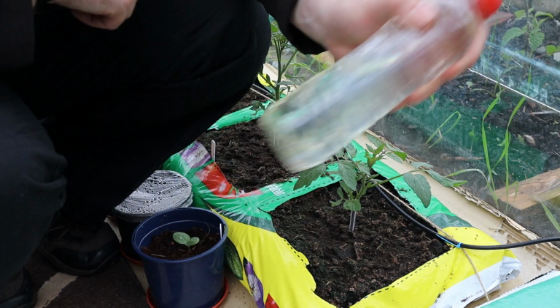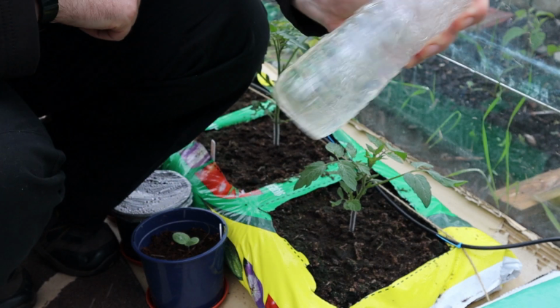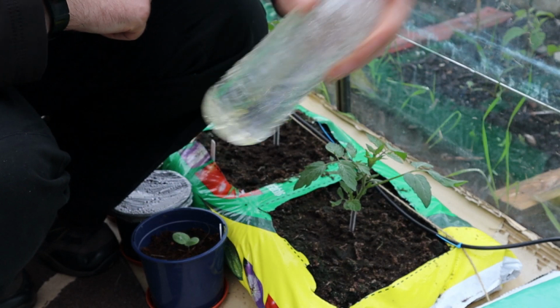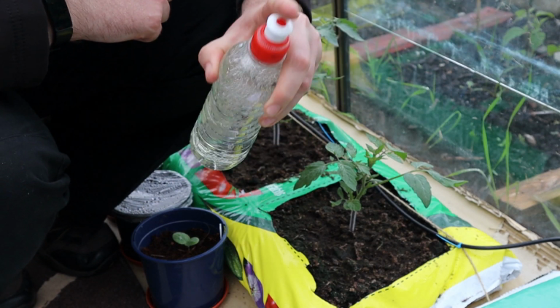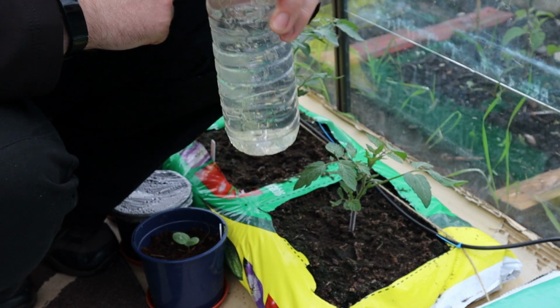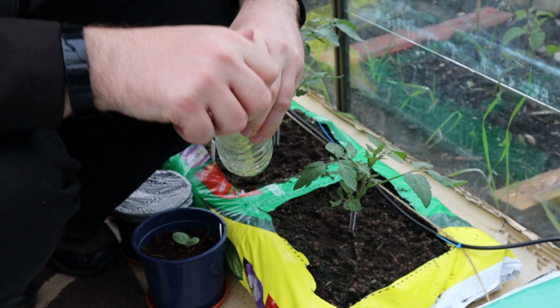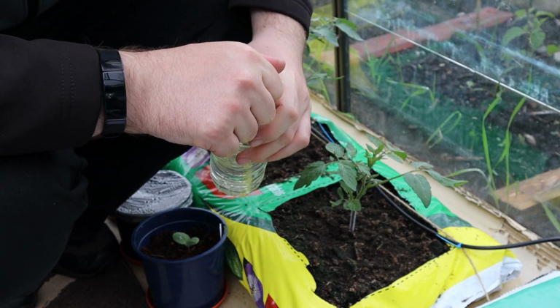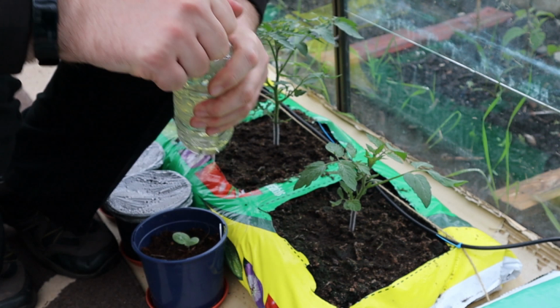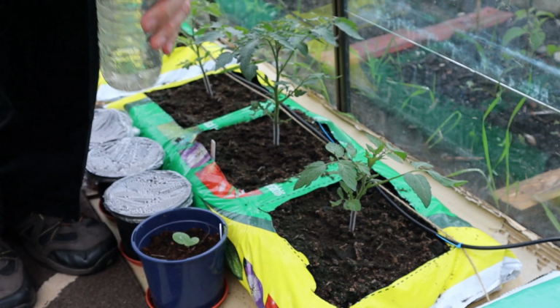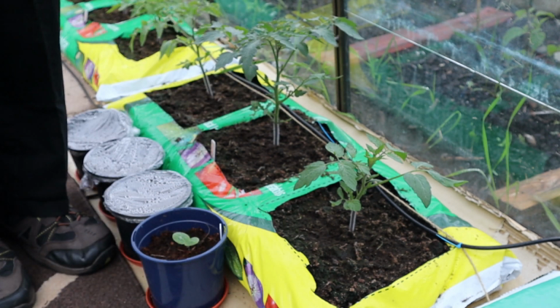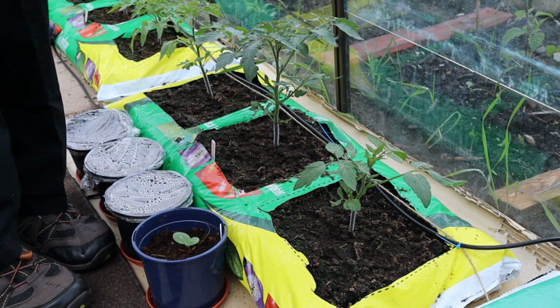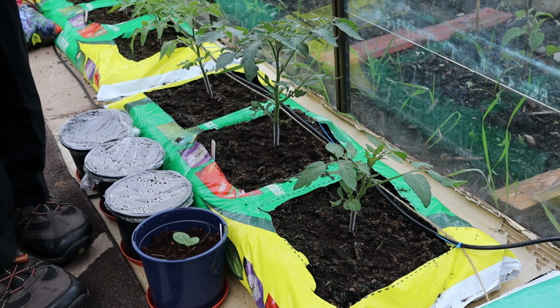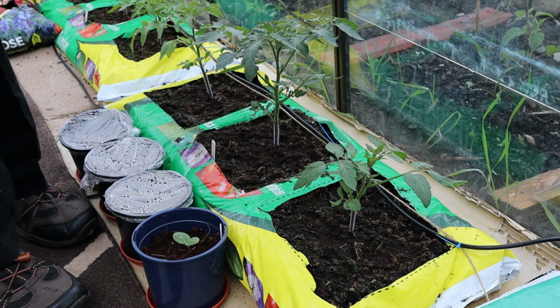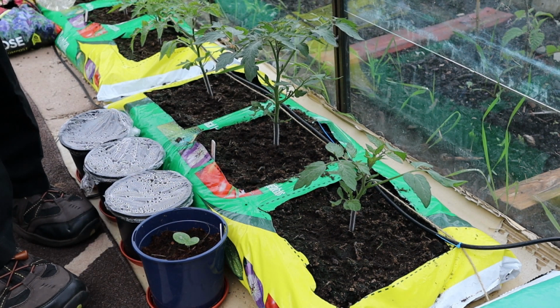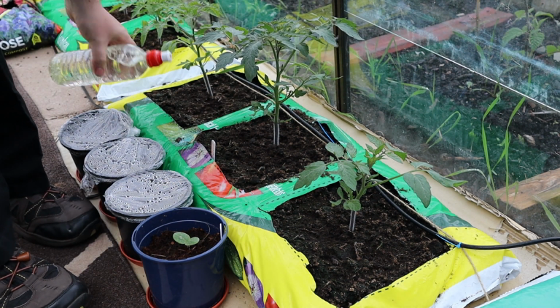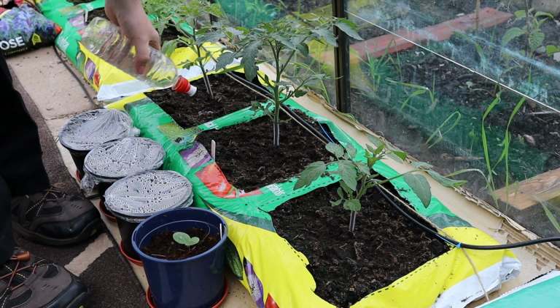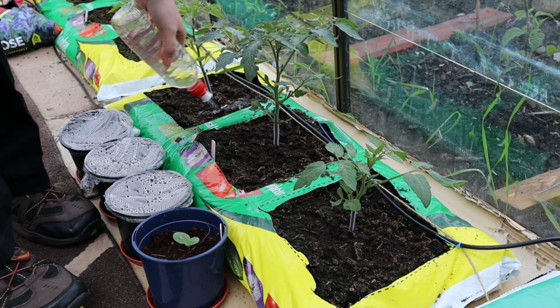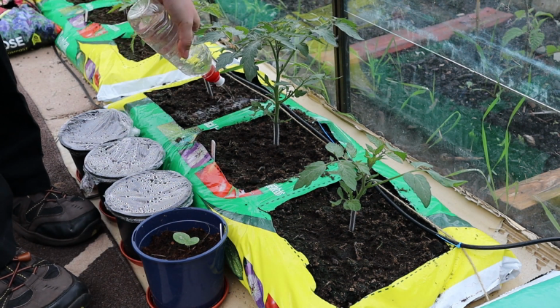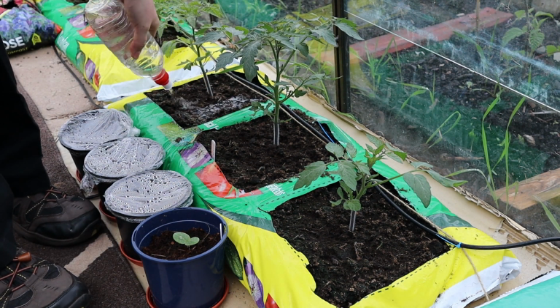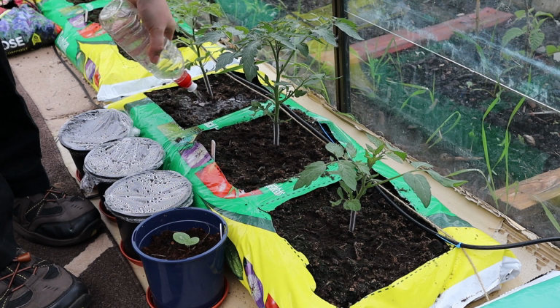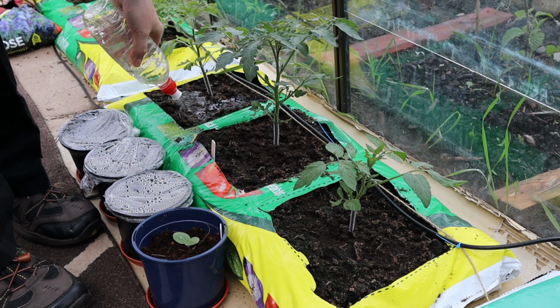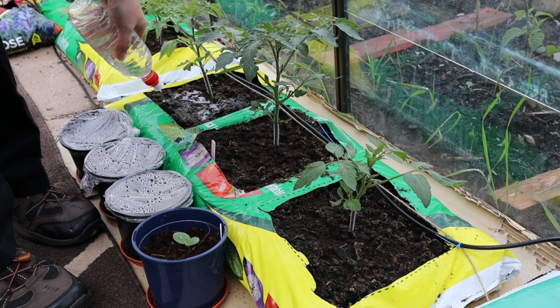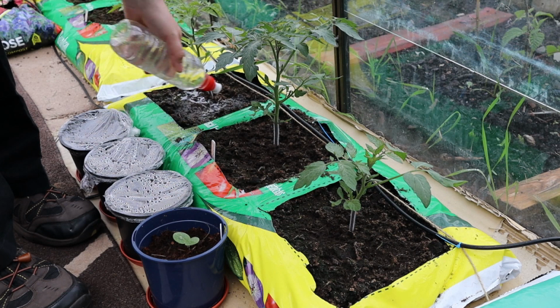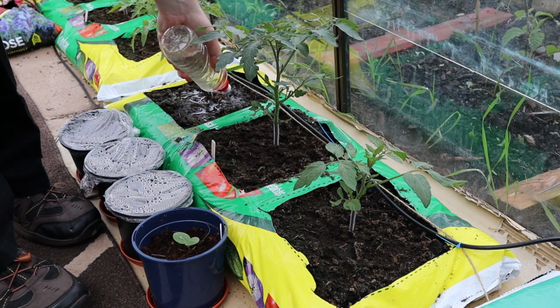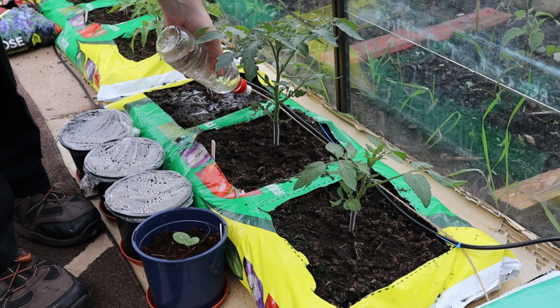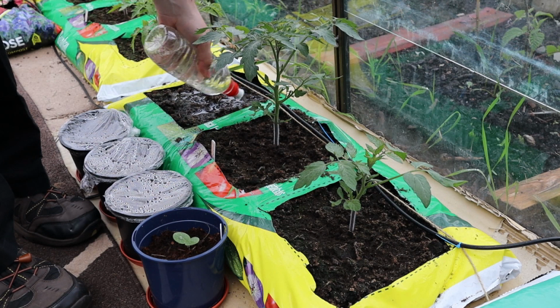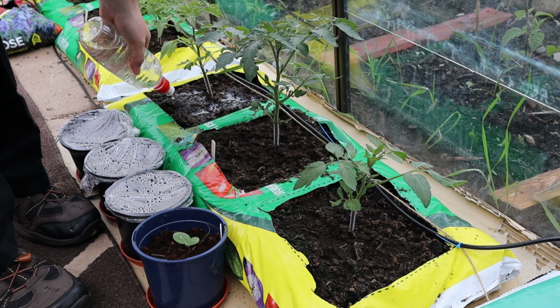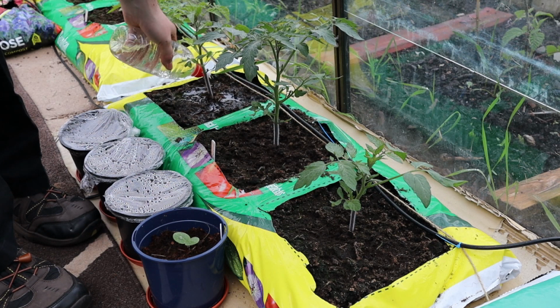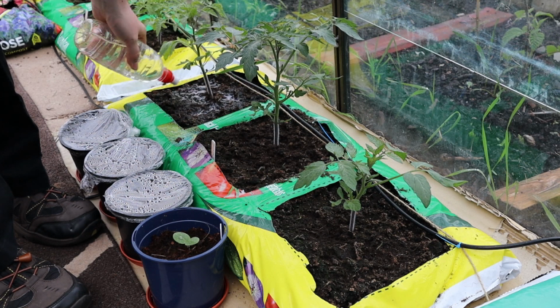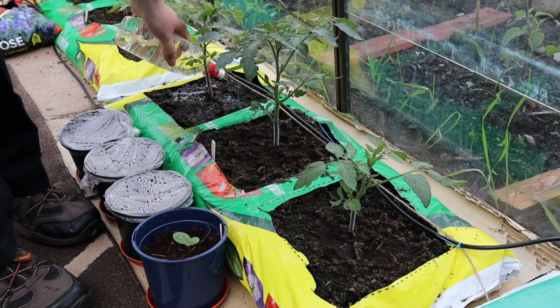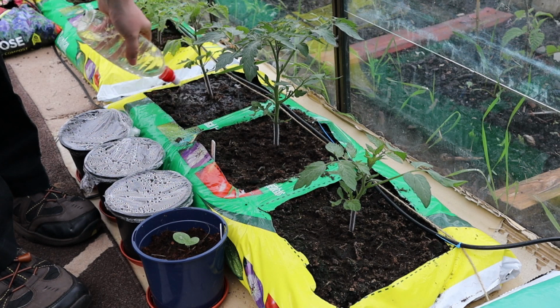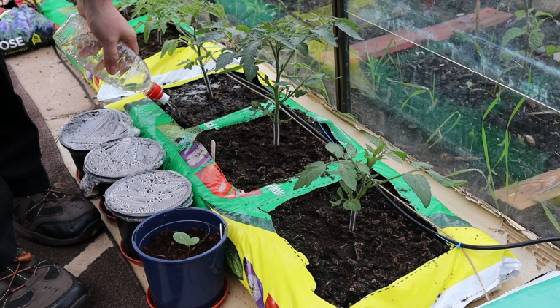Just give it a shake and I'm ready to go. You just want to let it soak into the soil around the stem. Don't touch the stem or the leaves with the liquid because it will damage the plants.